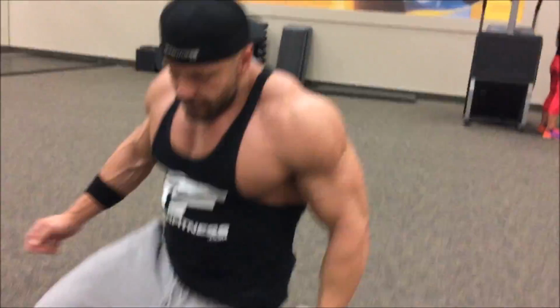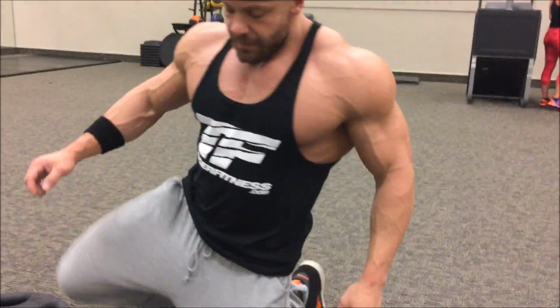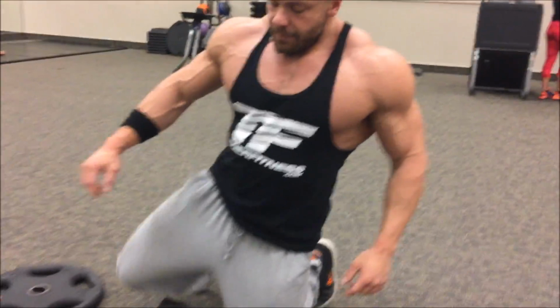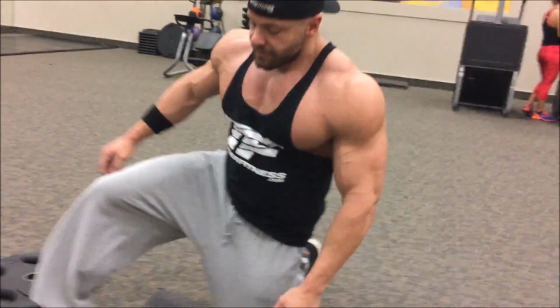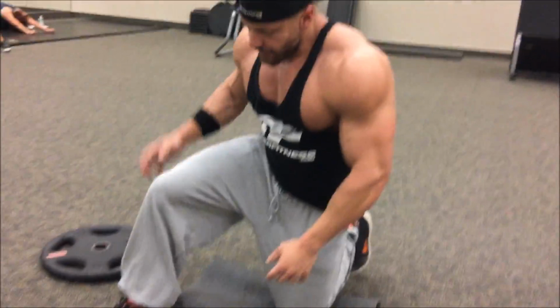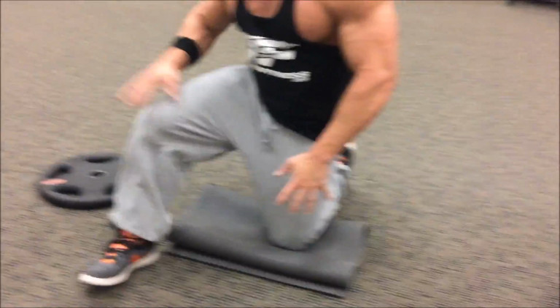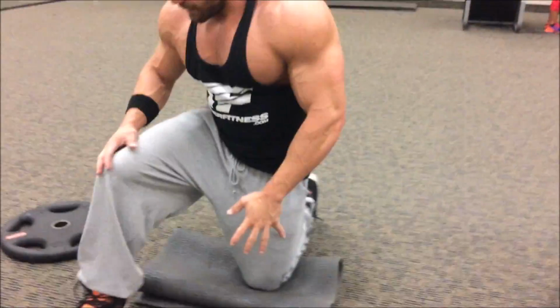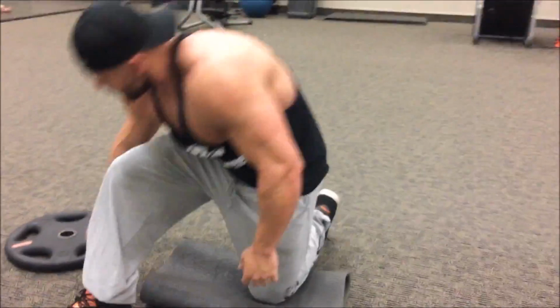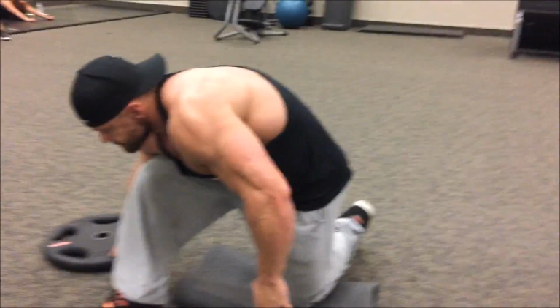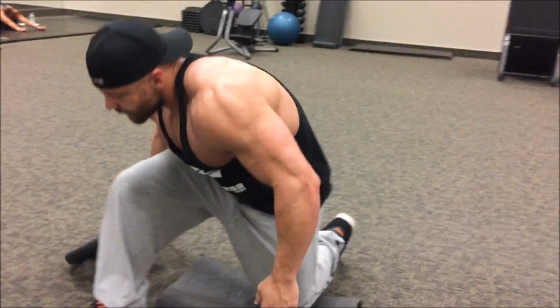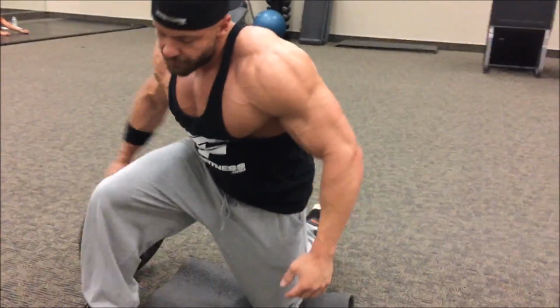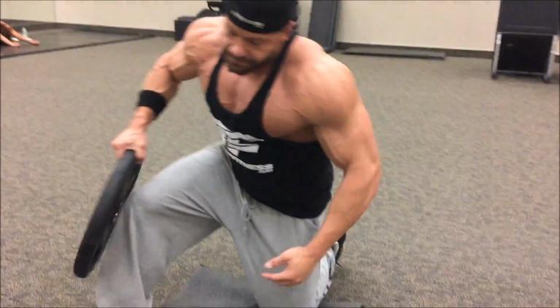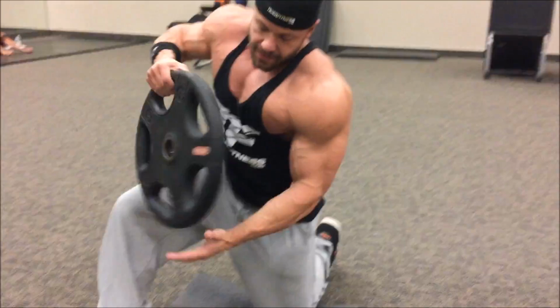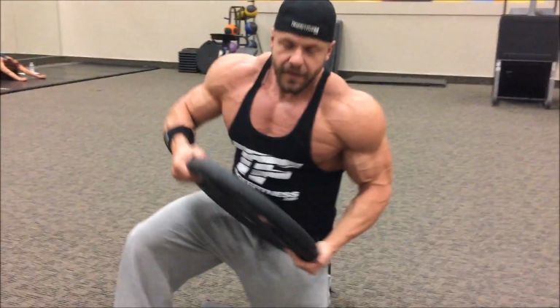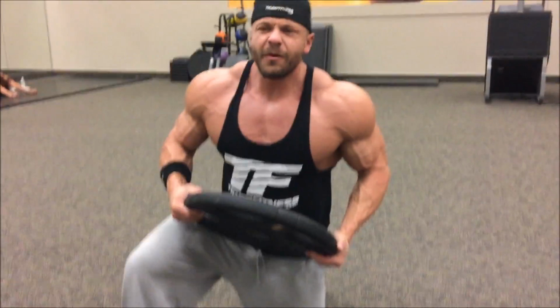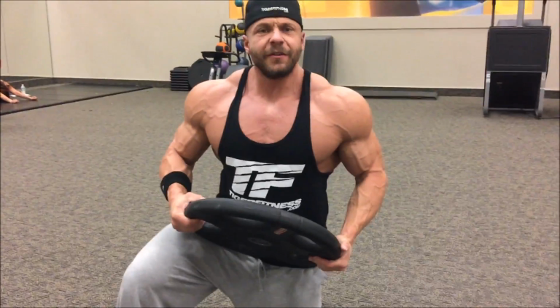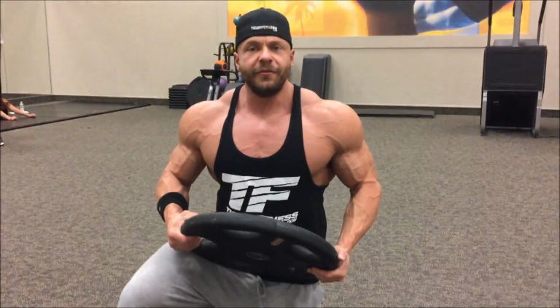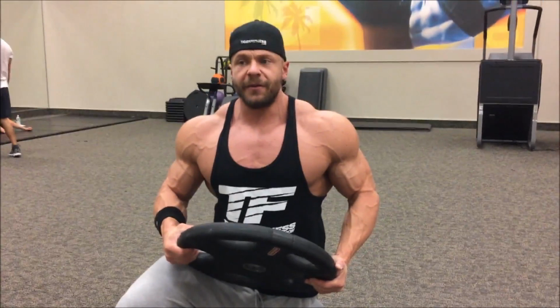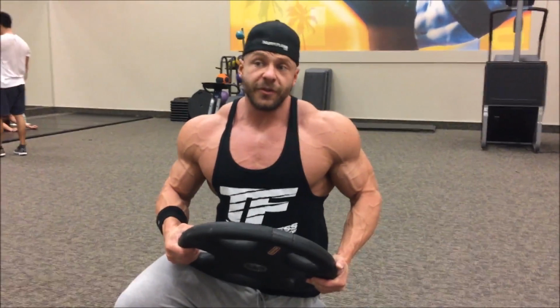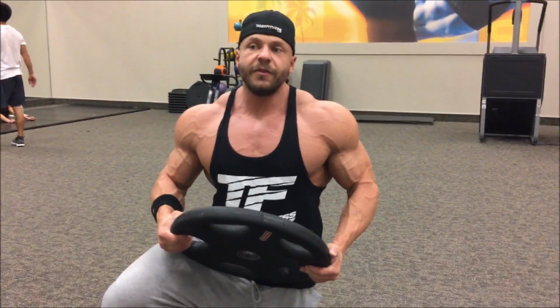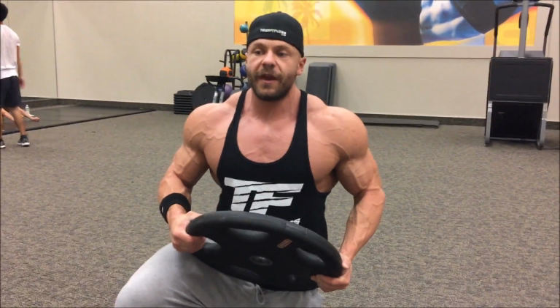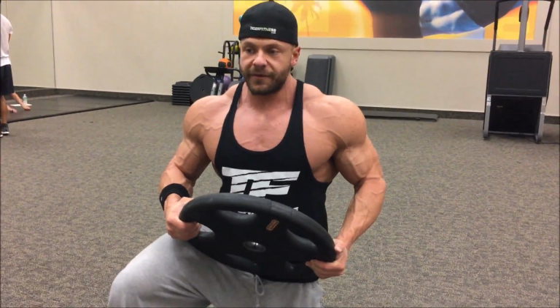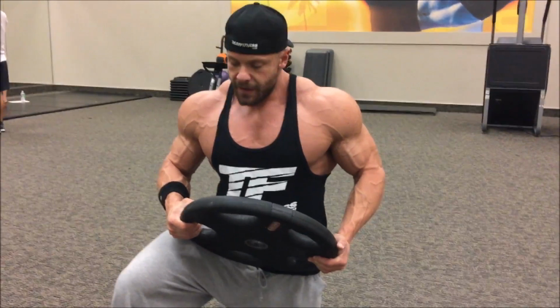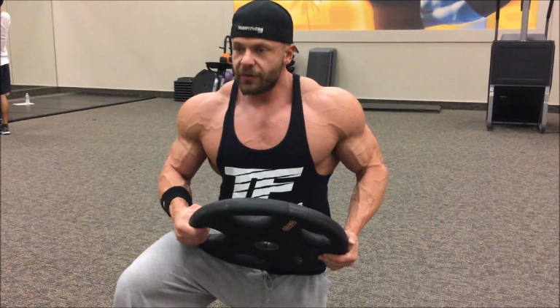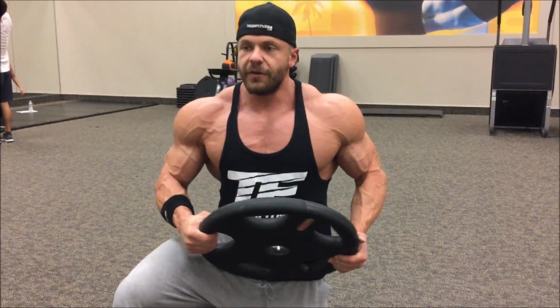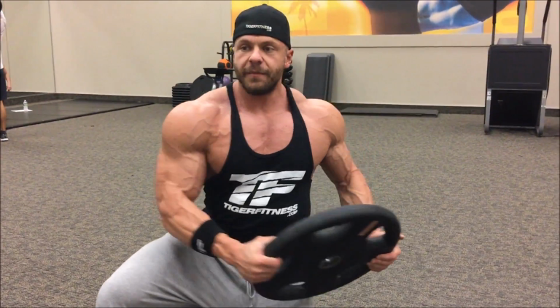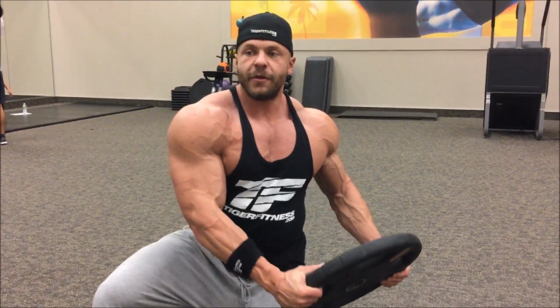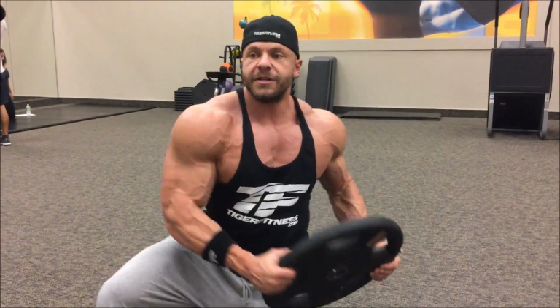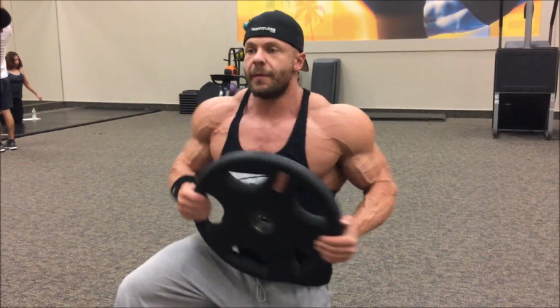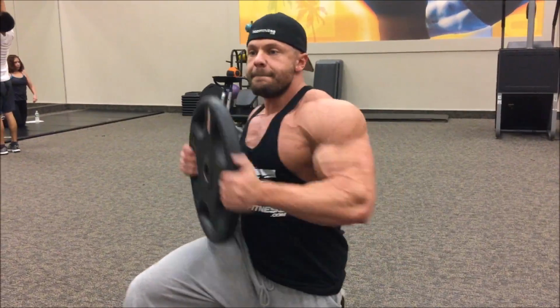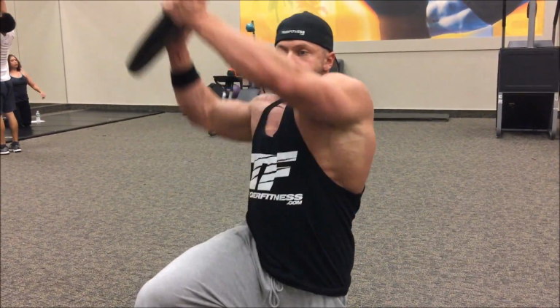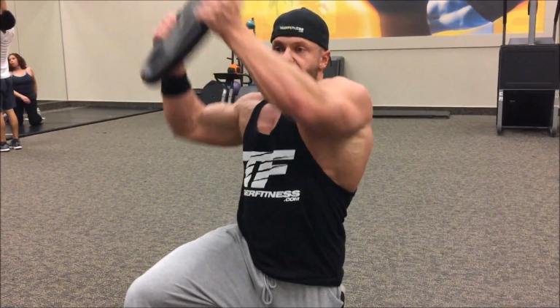Put one leg up. Grab your weight — one with handles is very beneficial. You can also do this with kettlebells. Here's what you're going to do: come down, reach, come up, press.